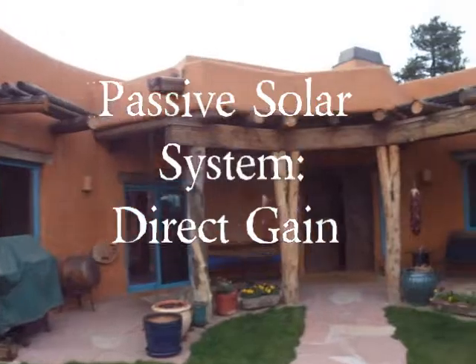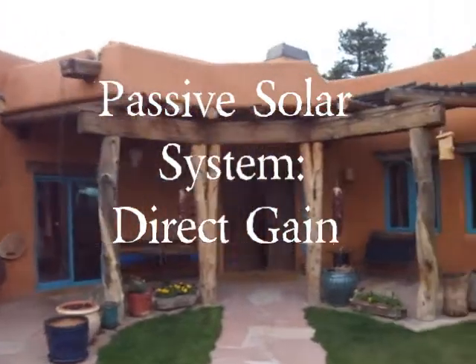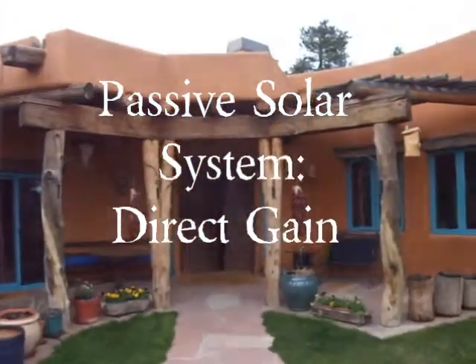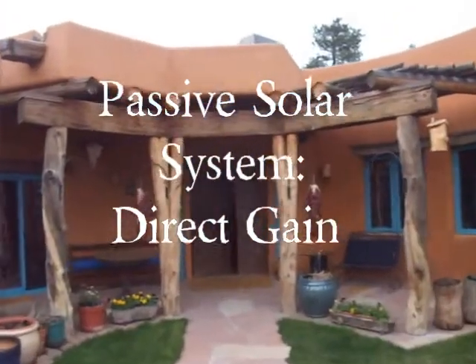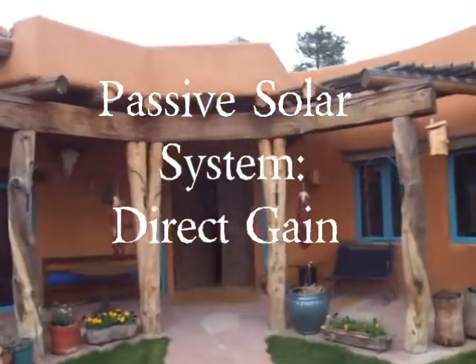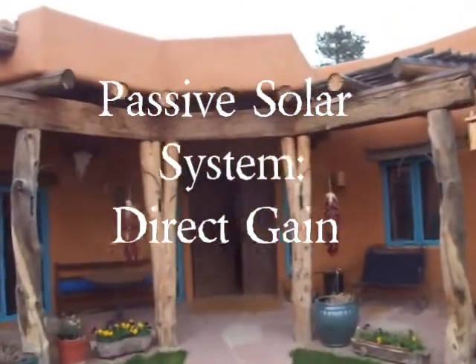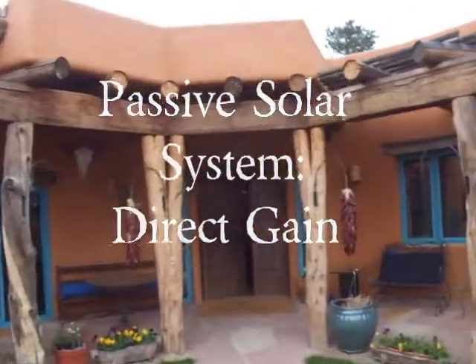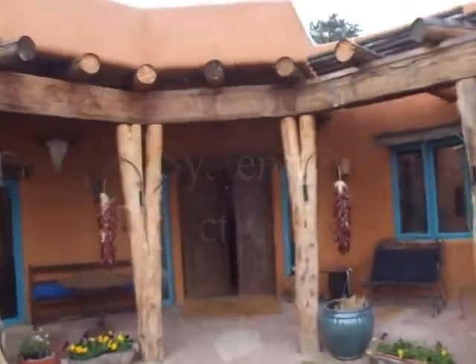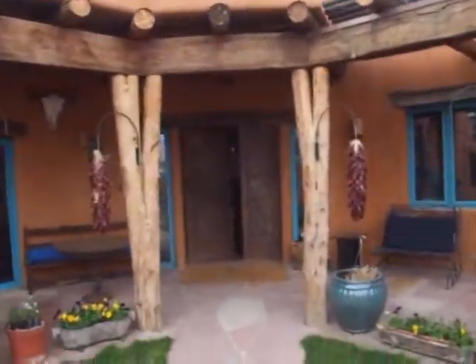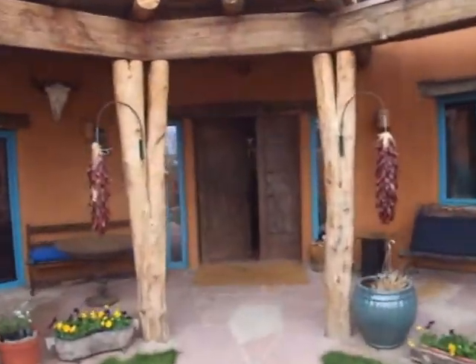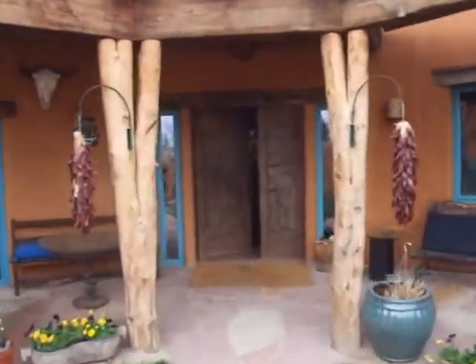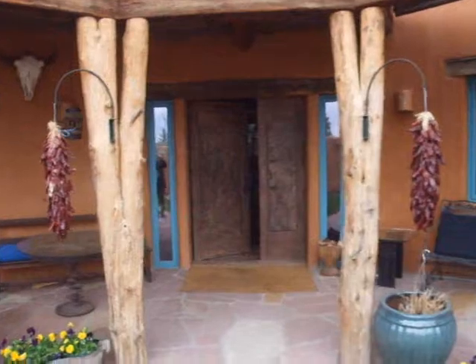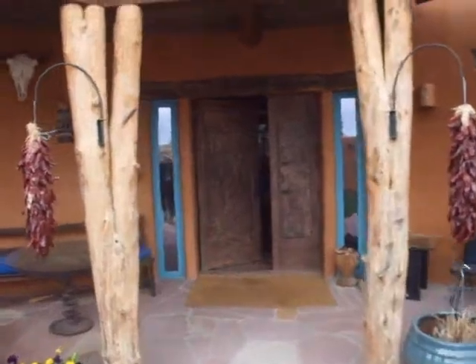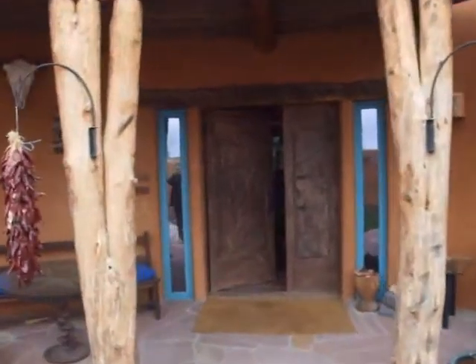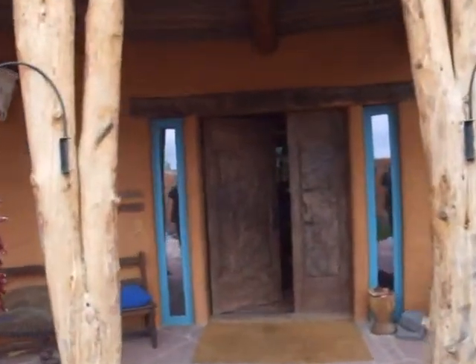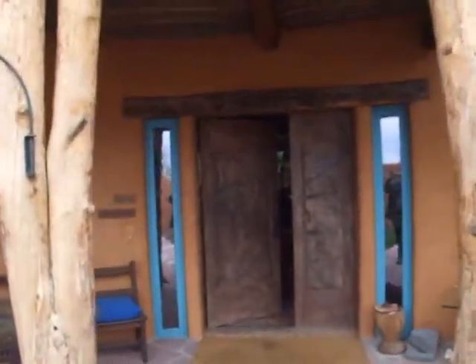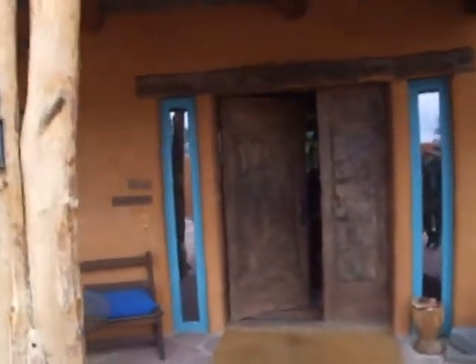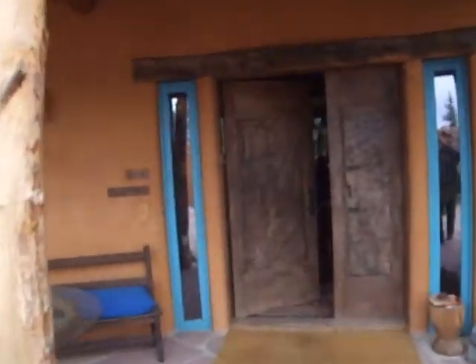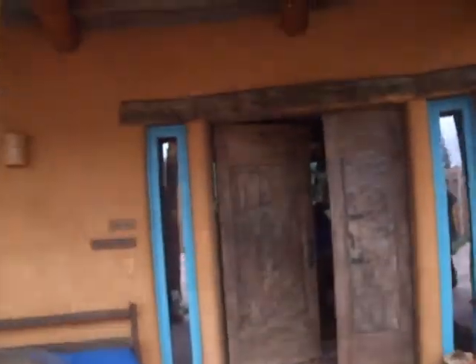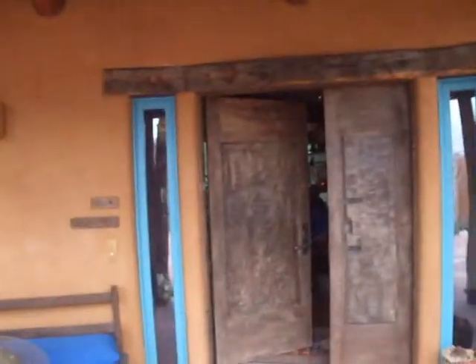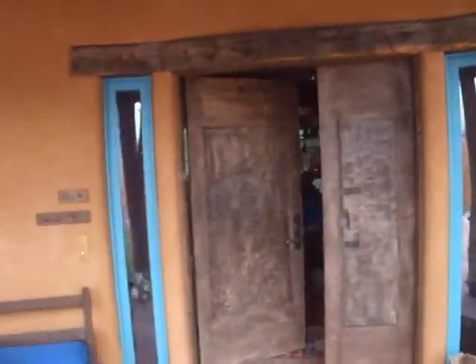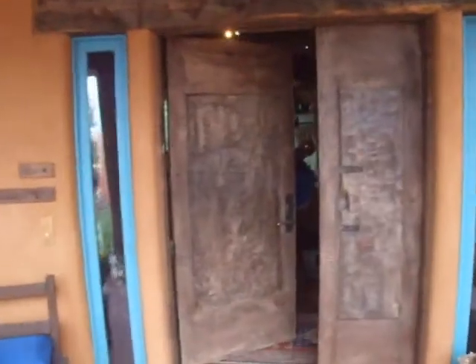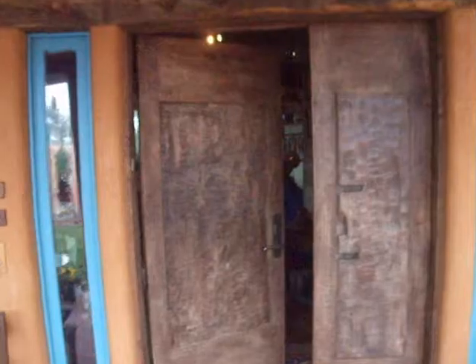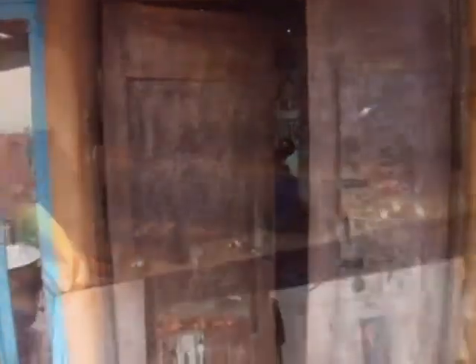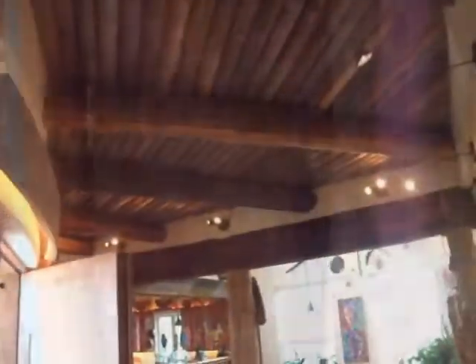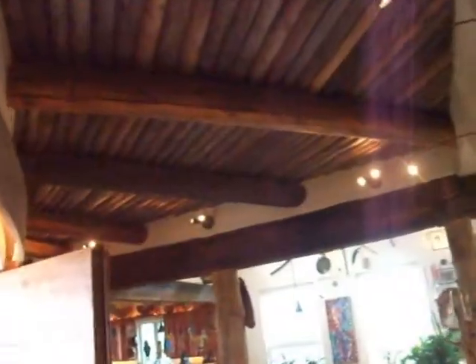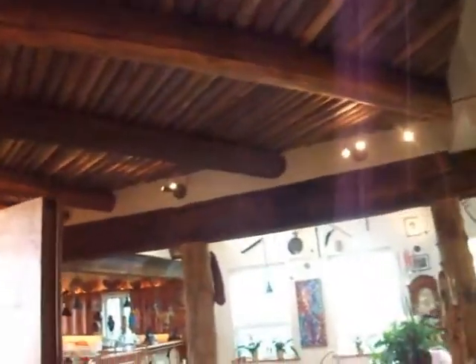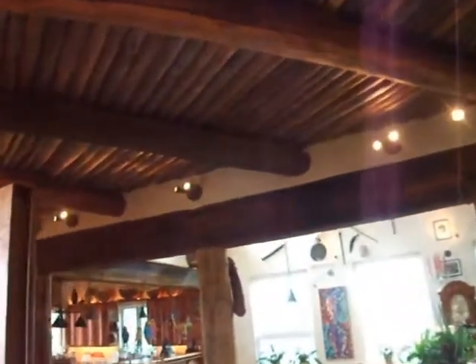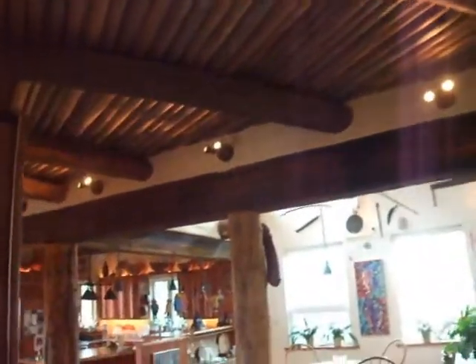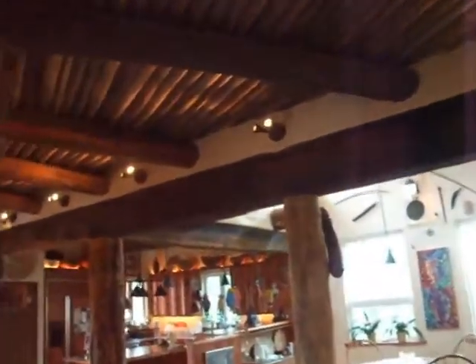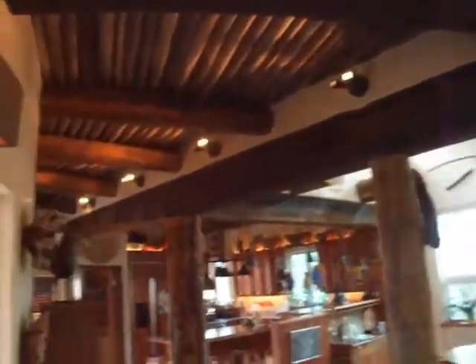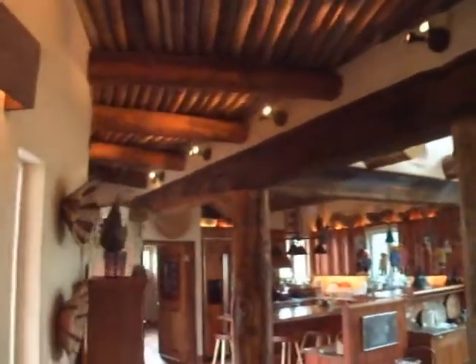The Moore House has a direct gain passive solar system. Its southern windows are its solar collectors, and its floors and walls are its solar absorbers and its thermal mass. Passive solar design allows the sun to heat and cool the house cleanly and for free.